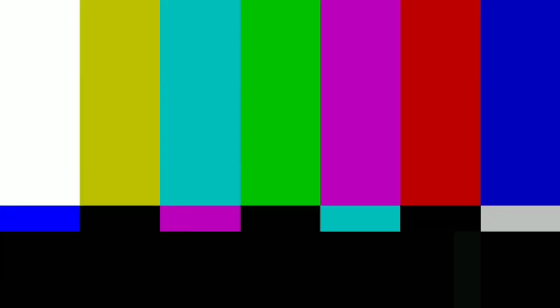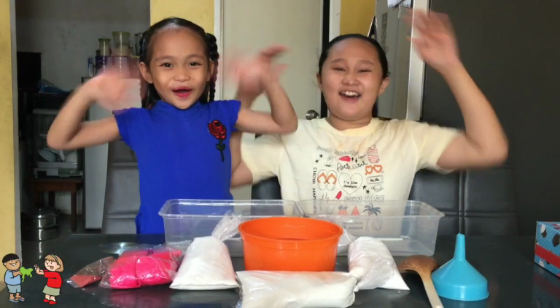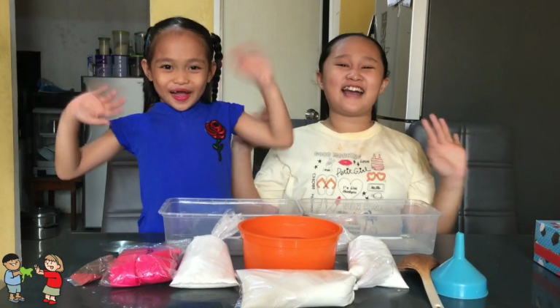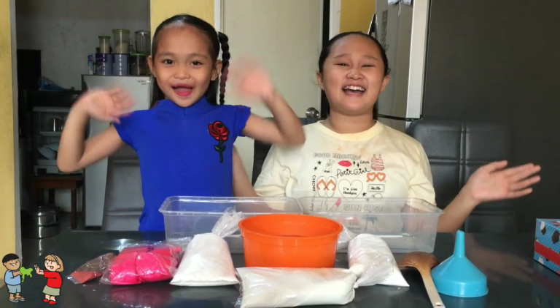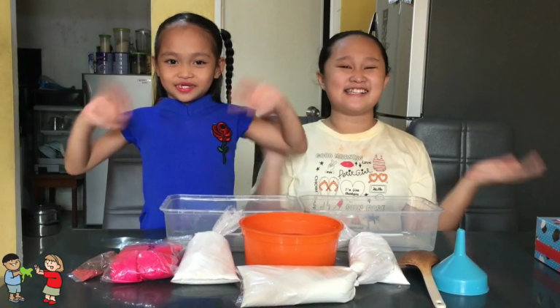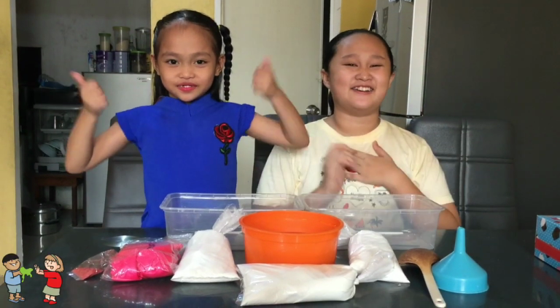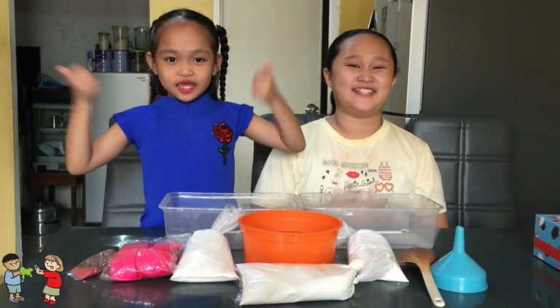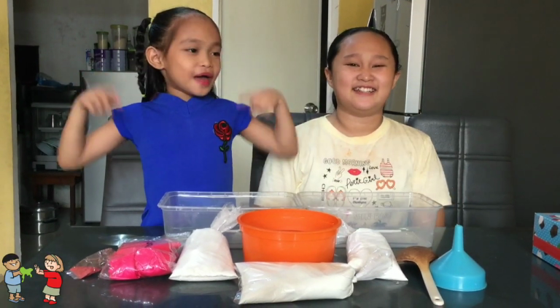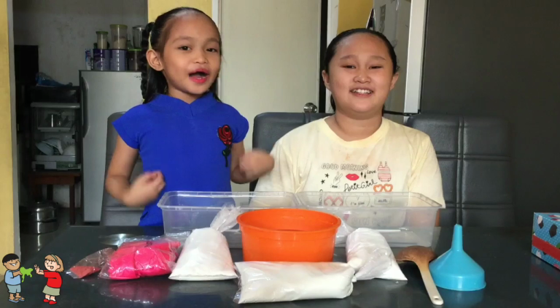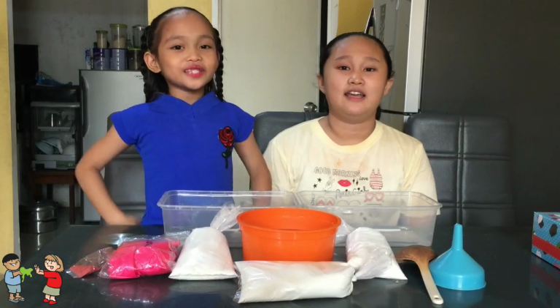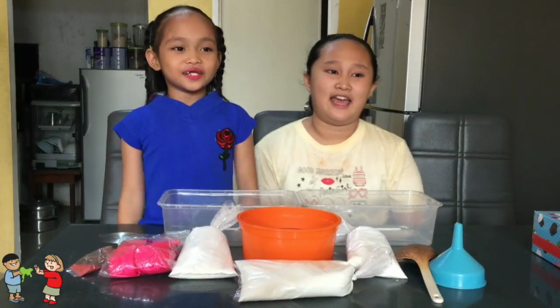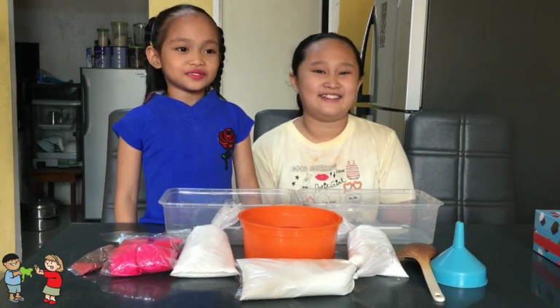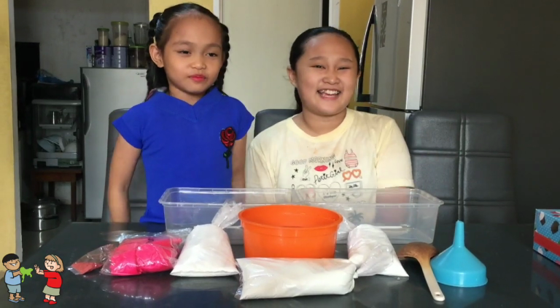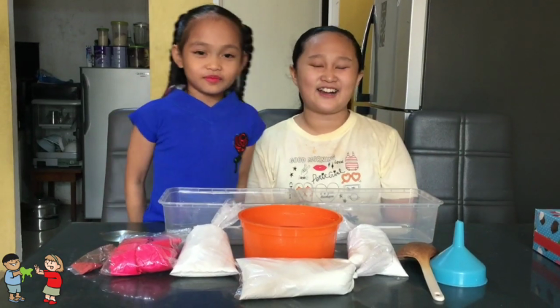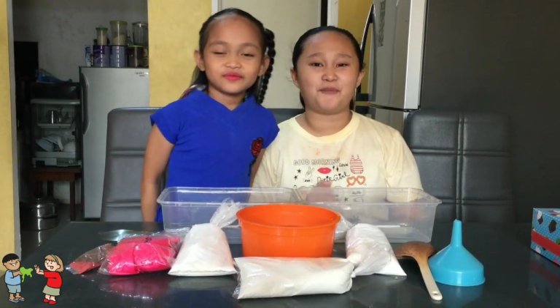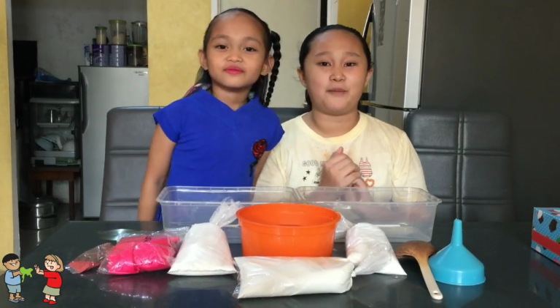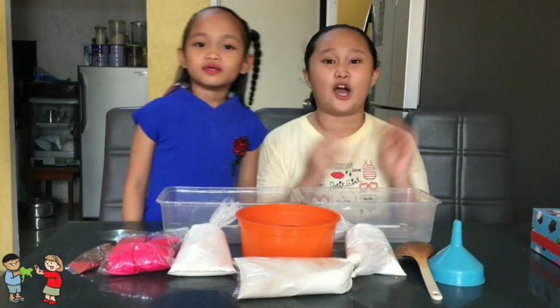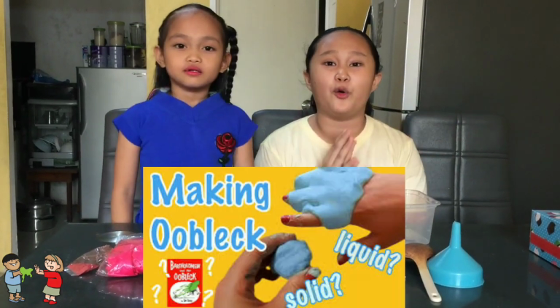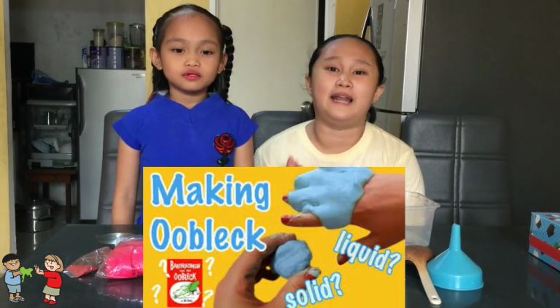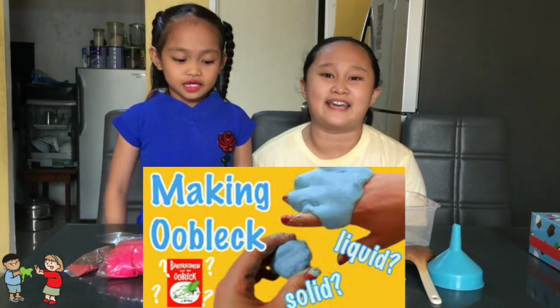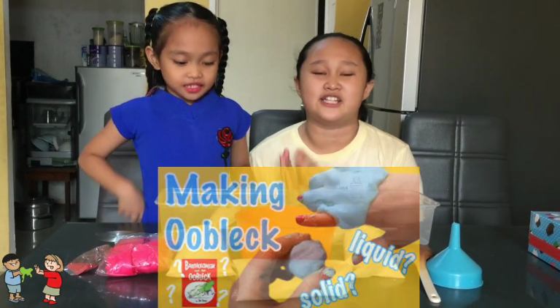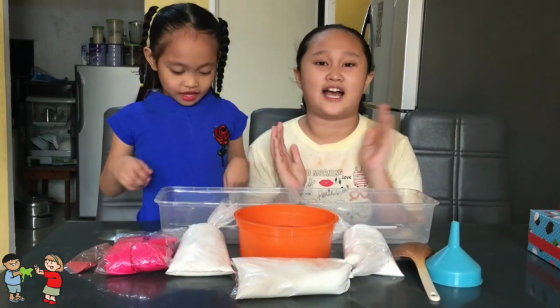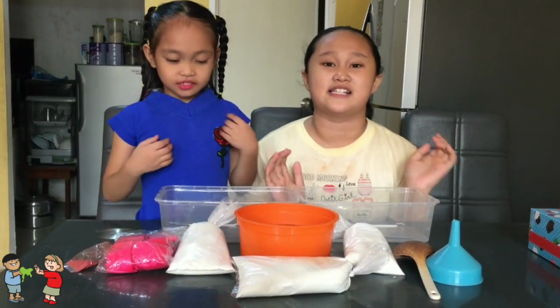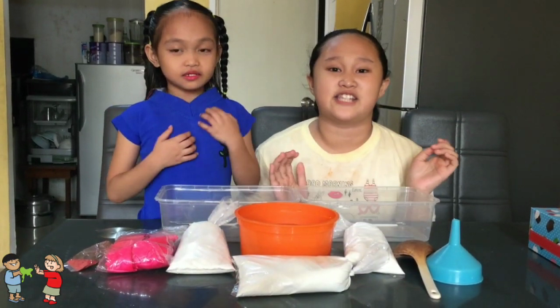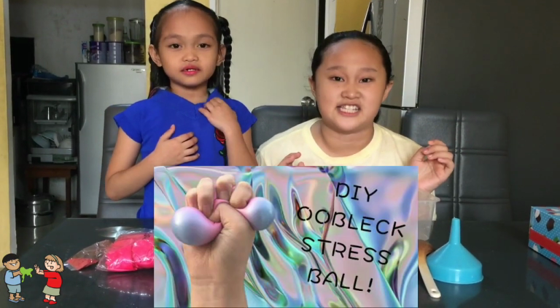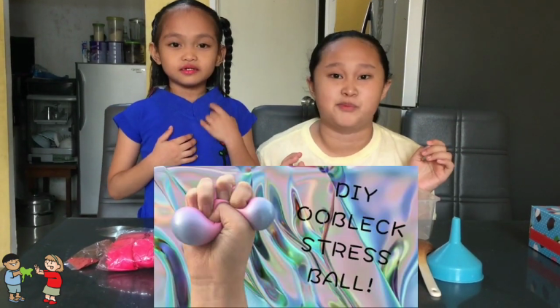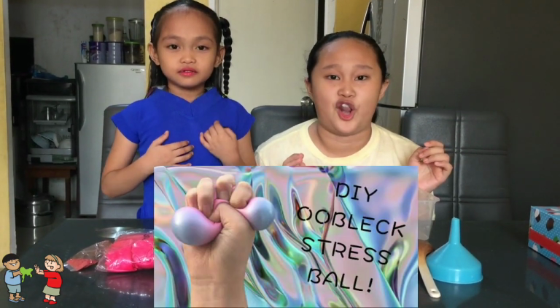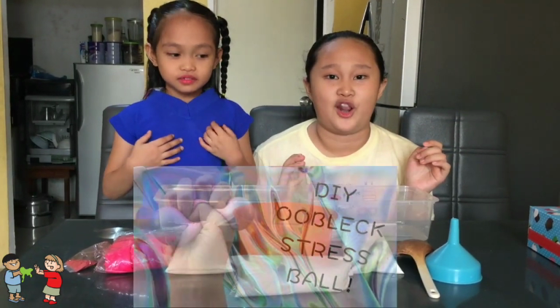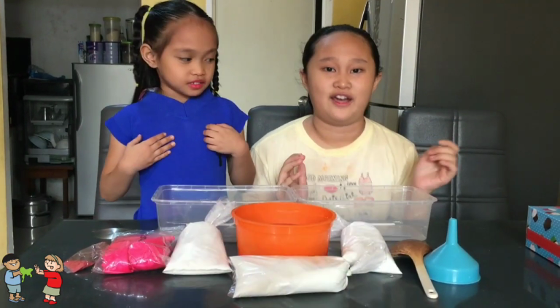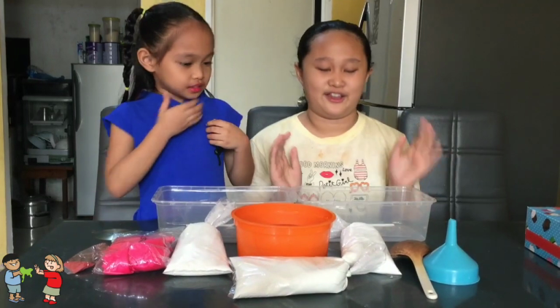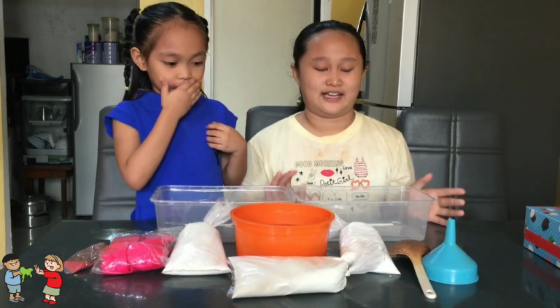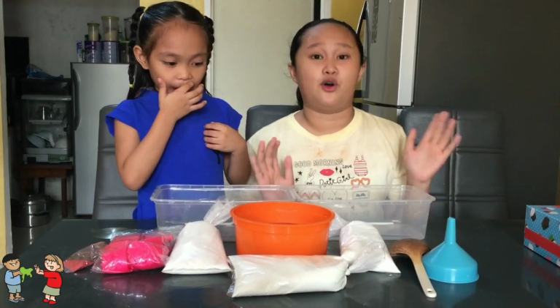Hello guys! It's Toshi, and today we're going to make an oobleck and stress ball.